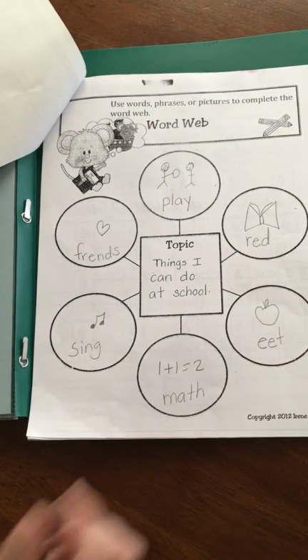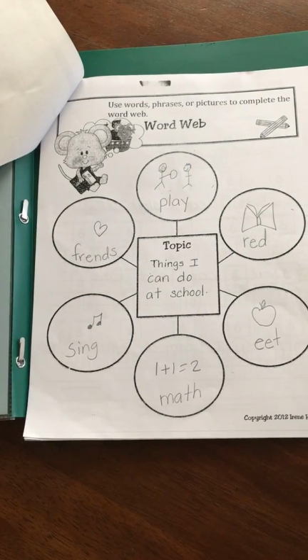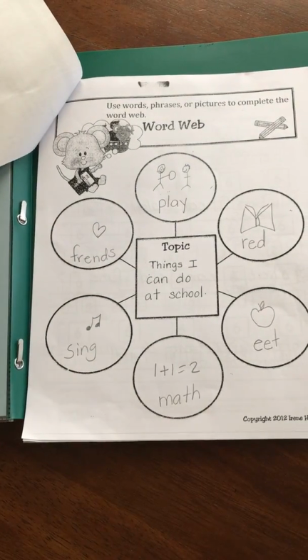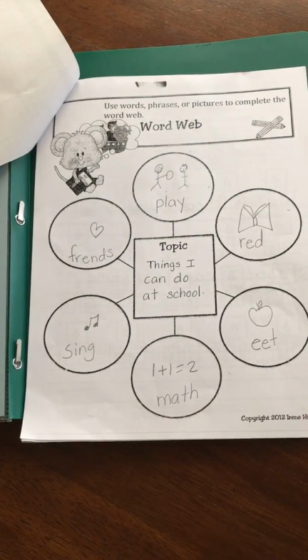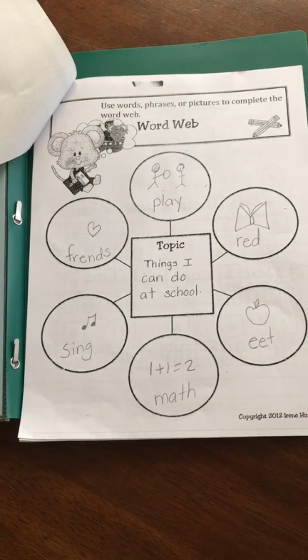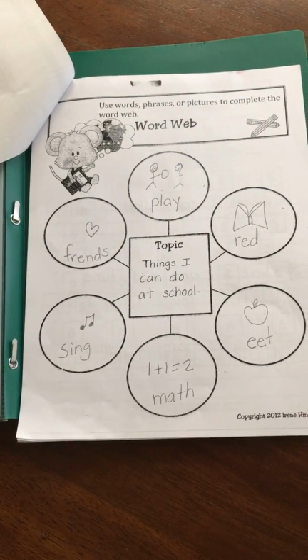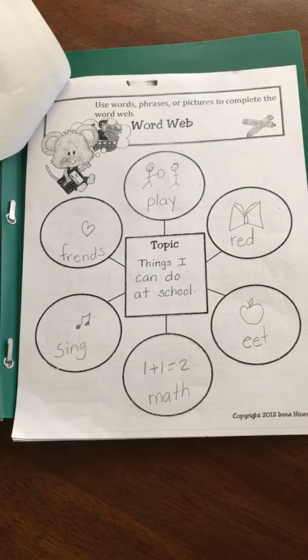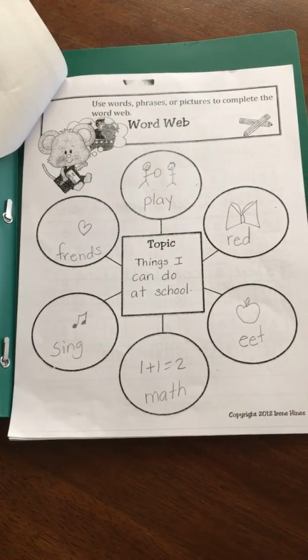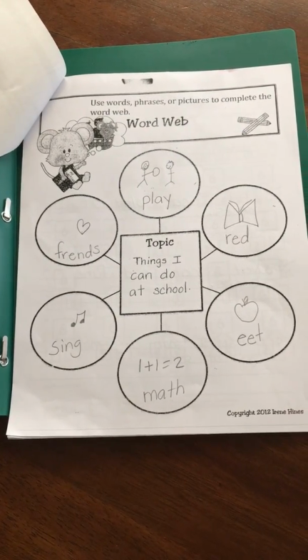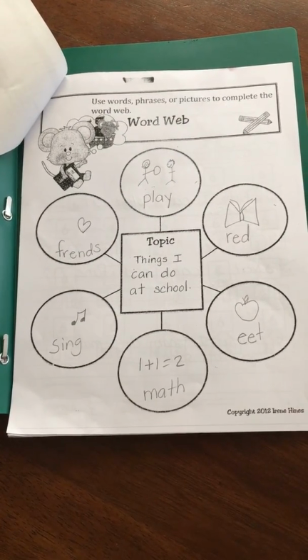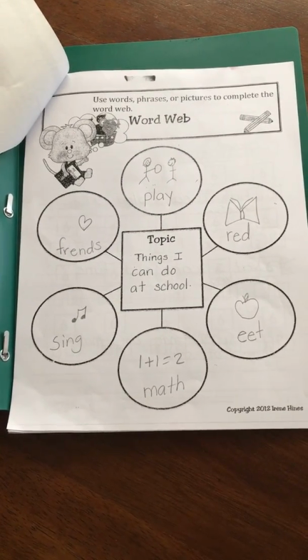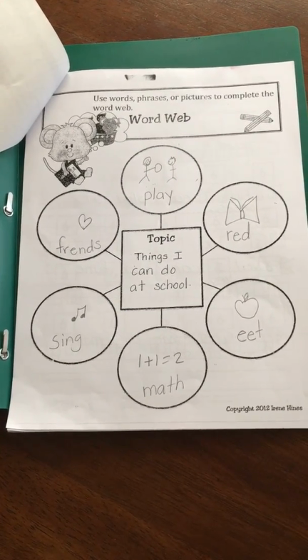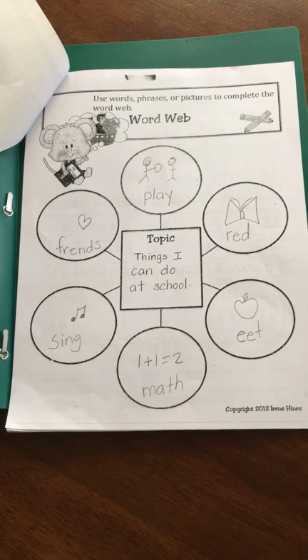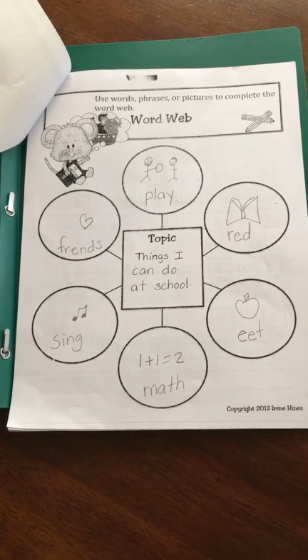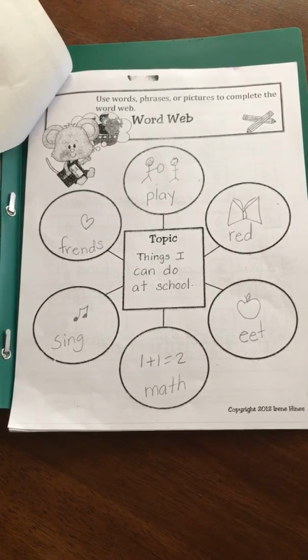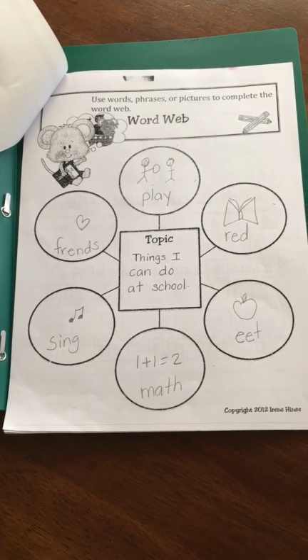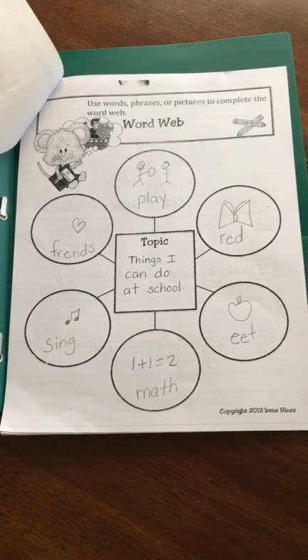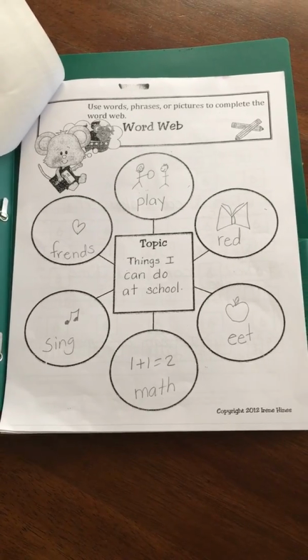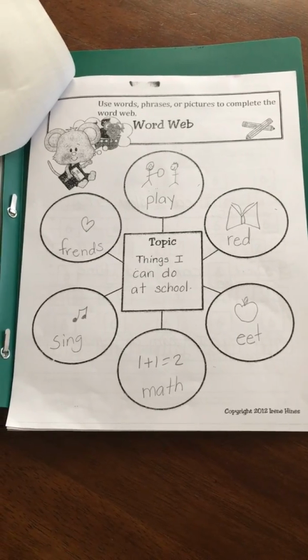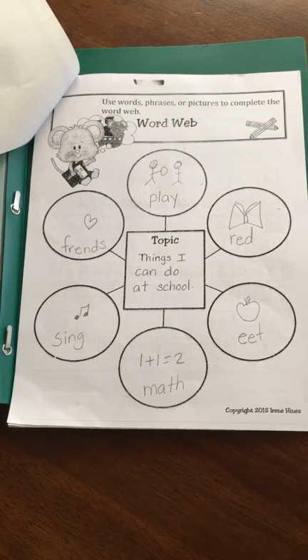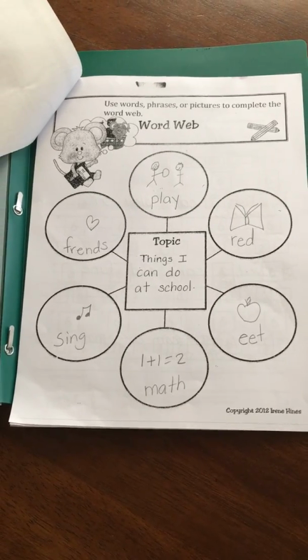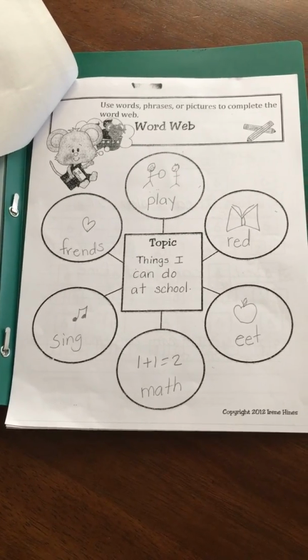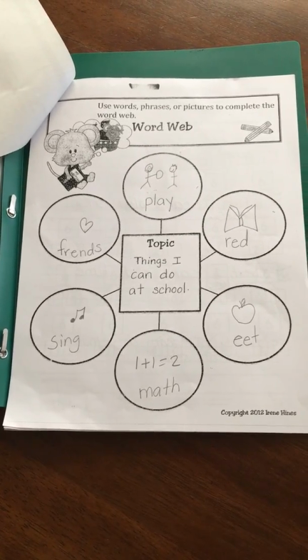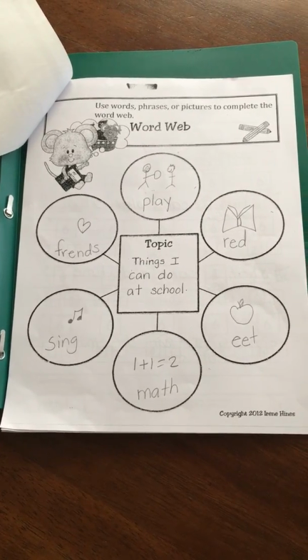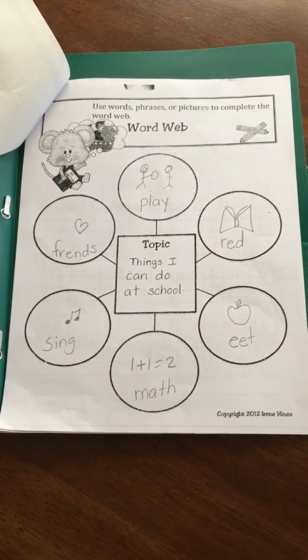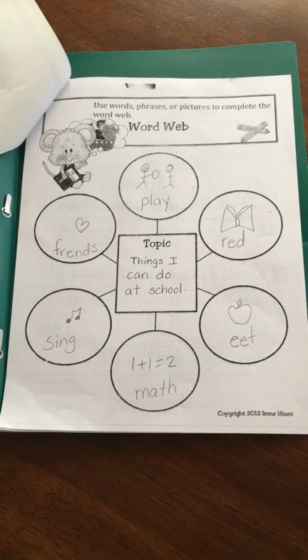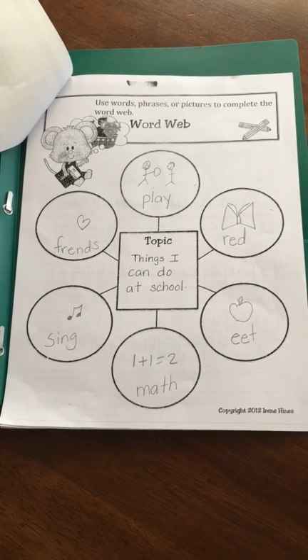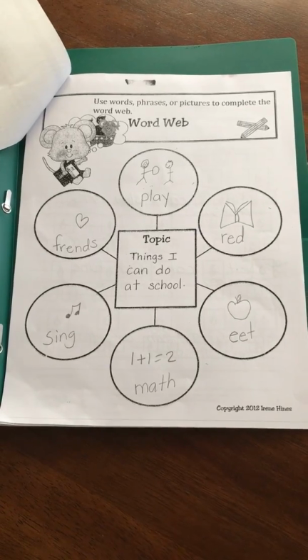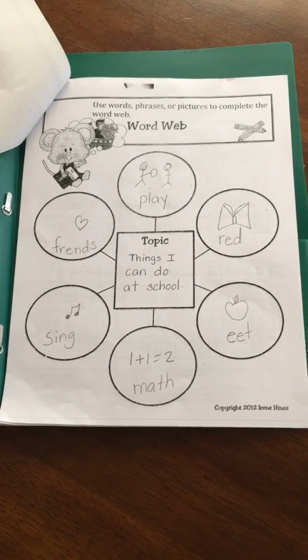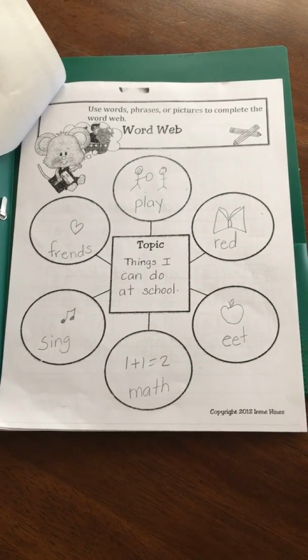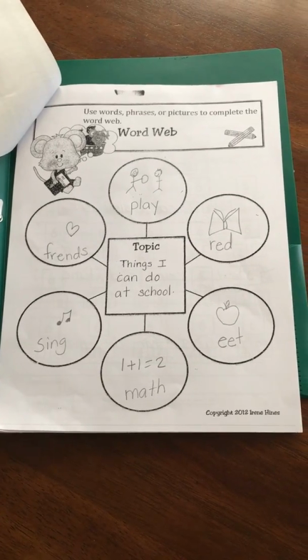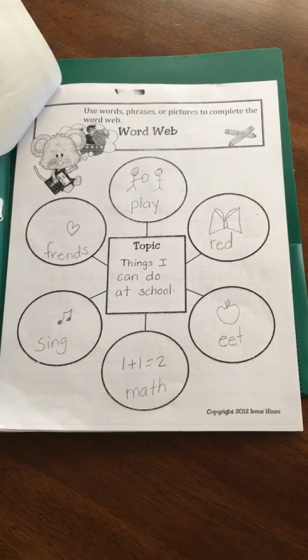This is called the writing word web. This is just a brainstorming sheet, so please make sure that you're not spending too much time on this. Just help your child think of all the ideas they can think of related to the topic.